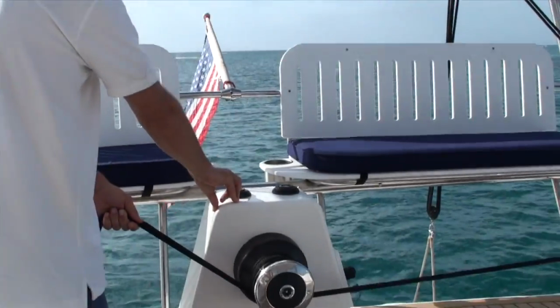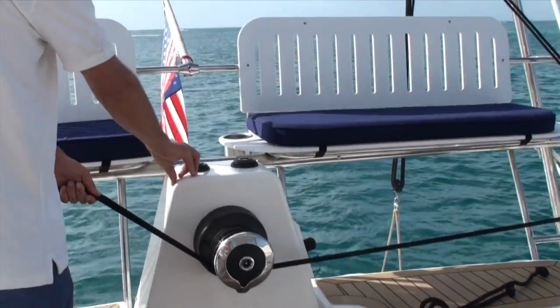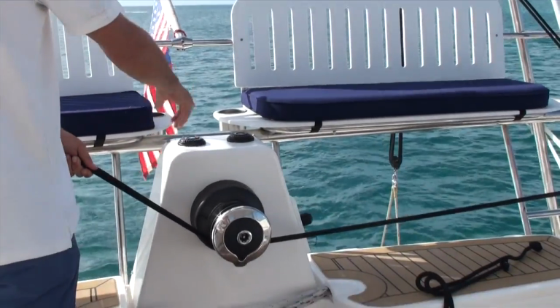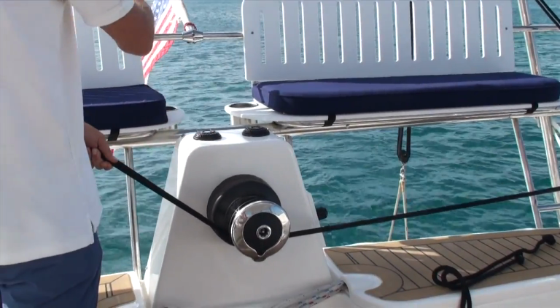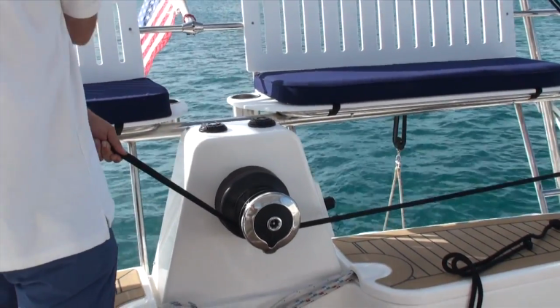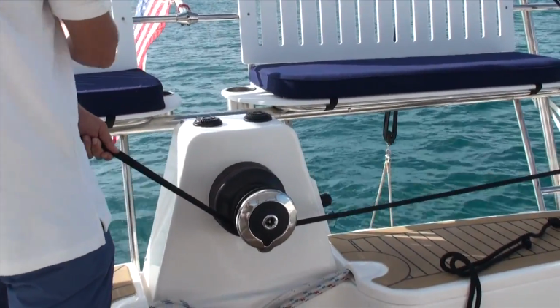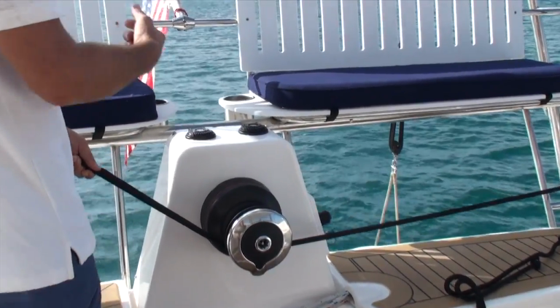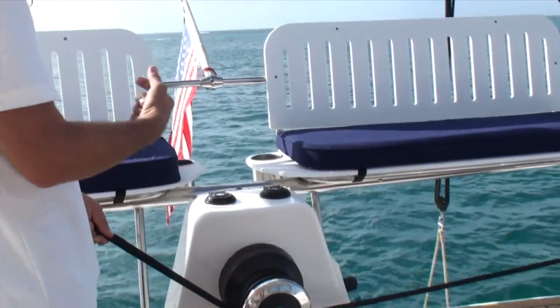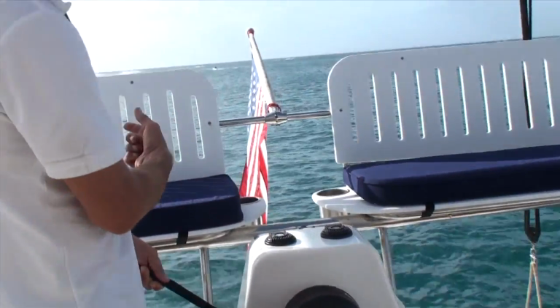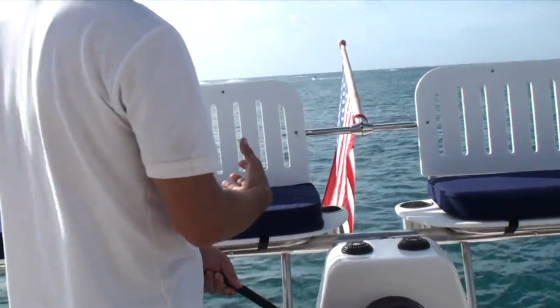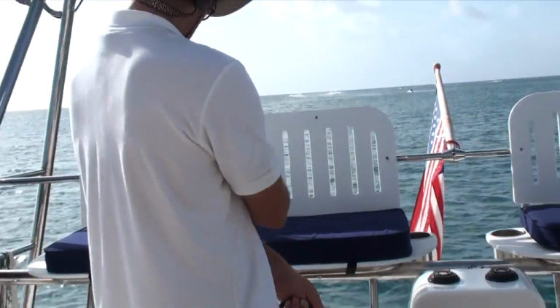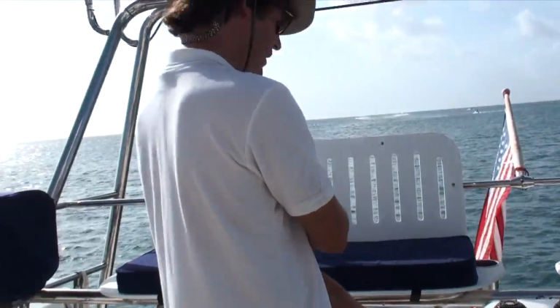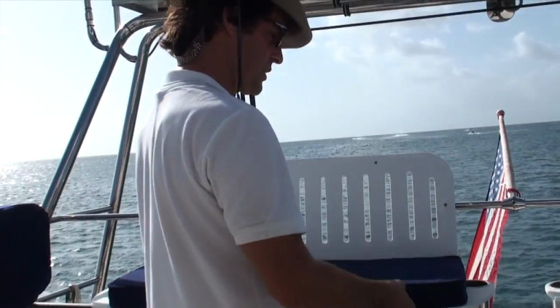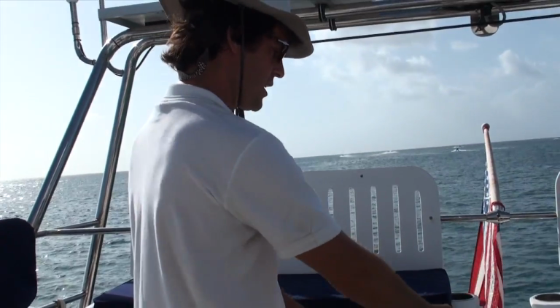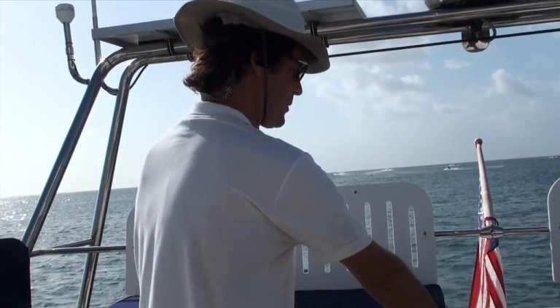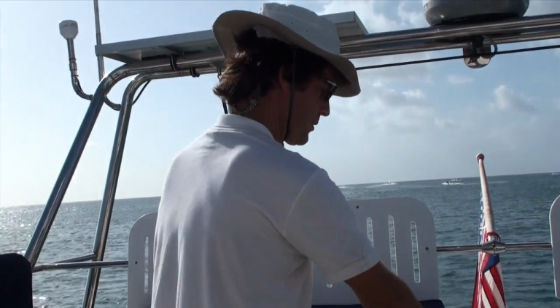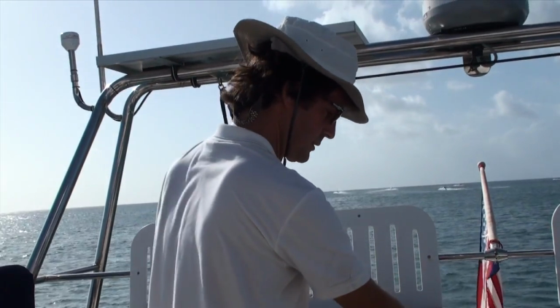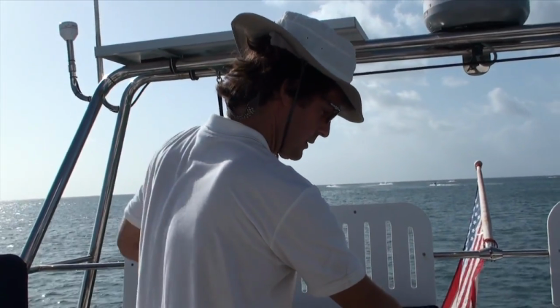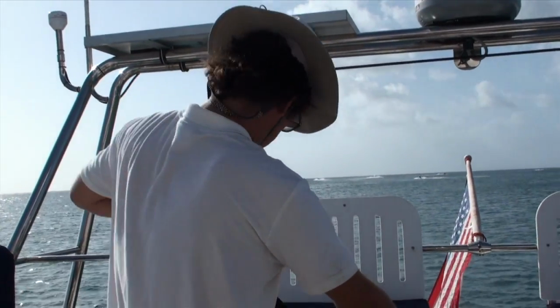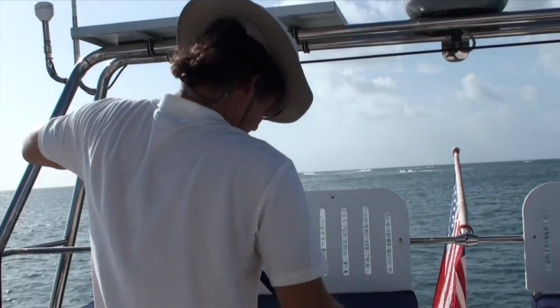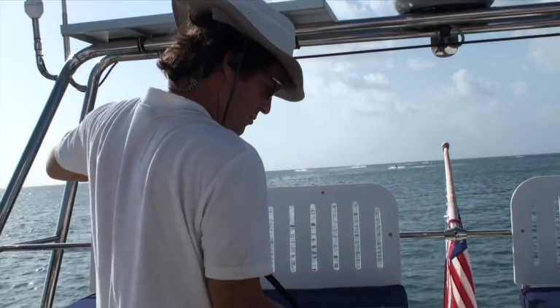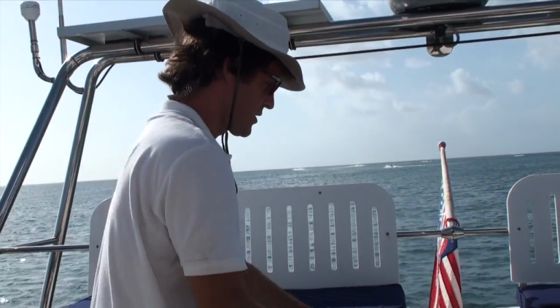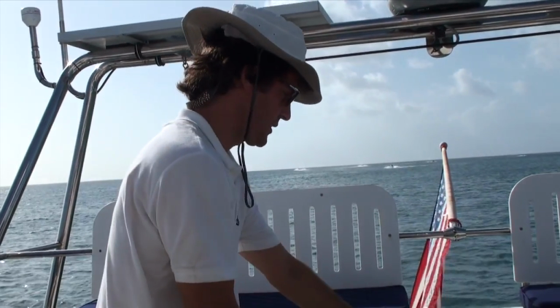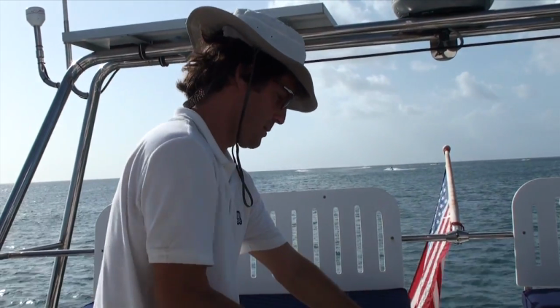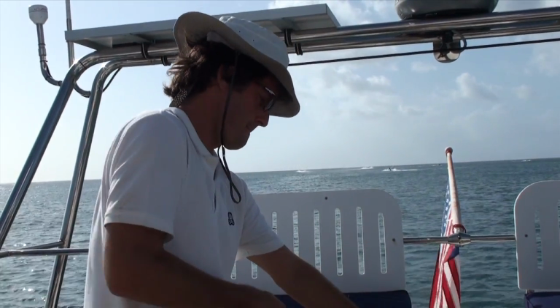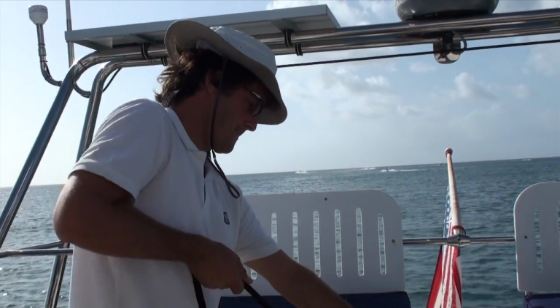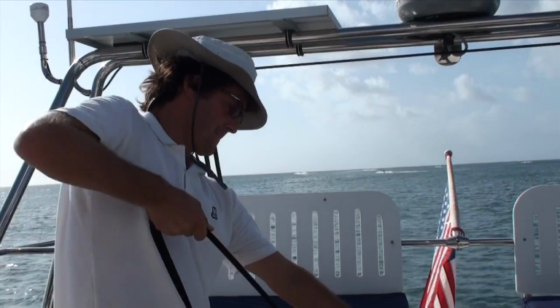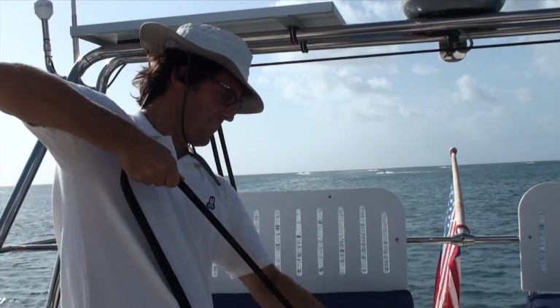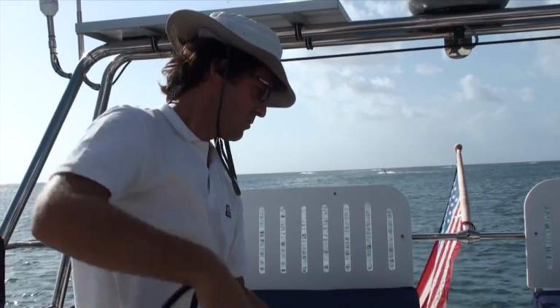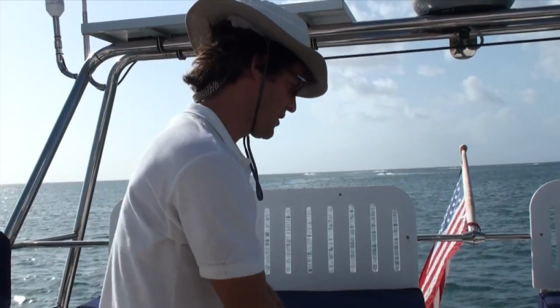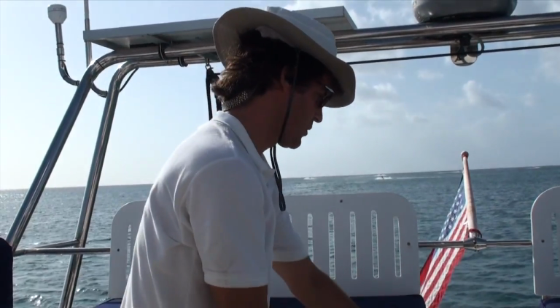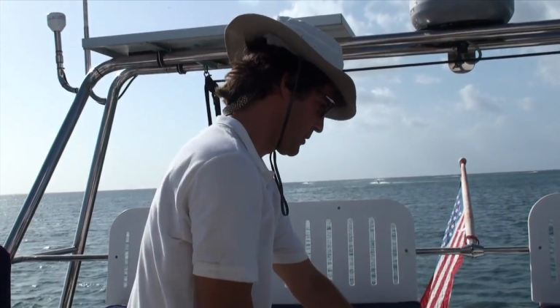The nice thing about the way this system works is it brings the bow towards the dinghy arch, which takes a lot of the swing out of the boat, so even before you start tying it down, you really start having a more controlled boat.